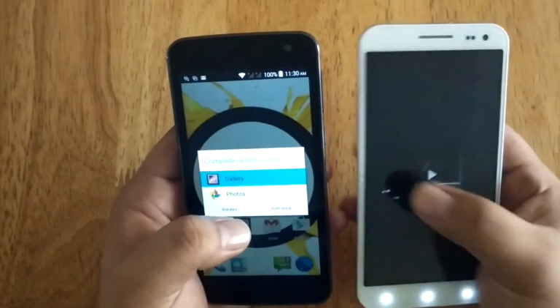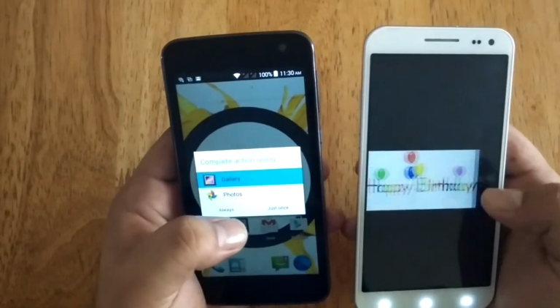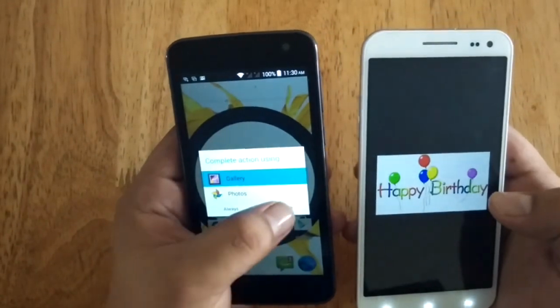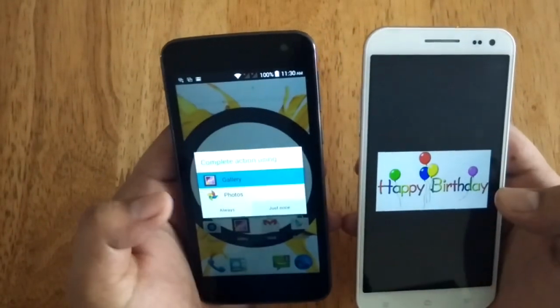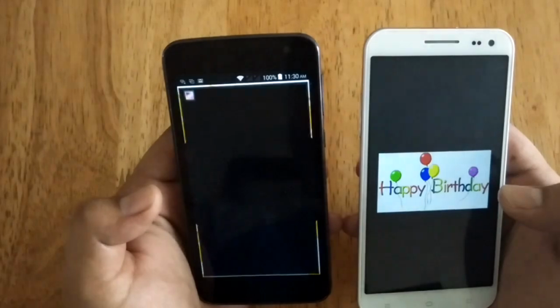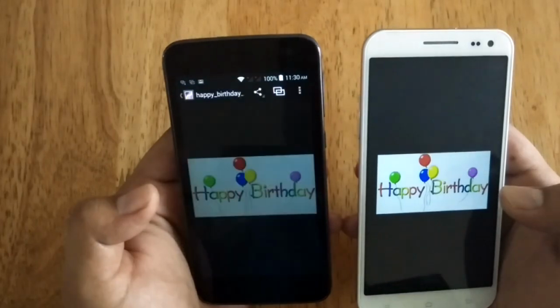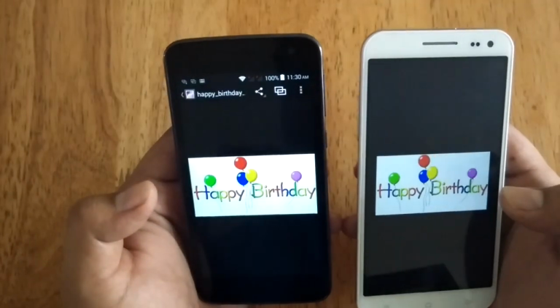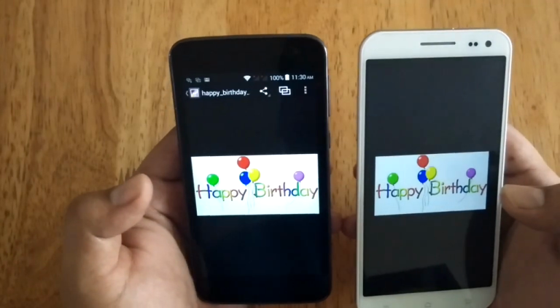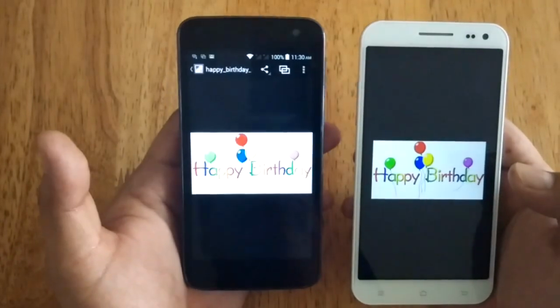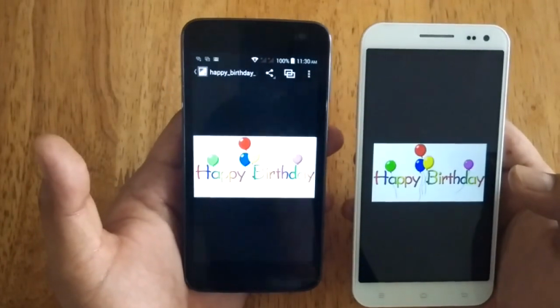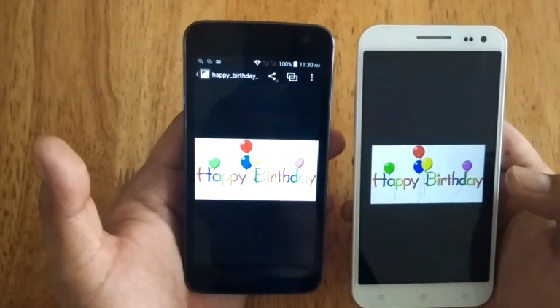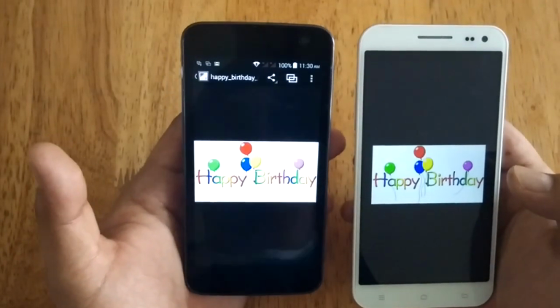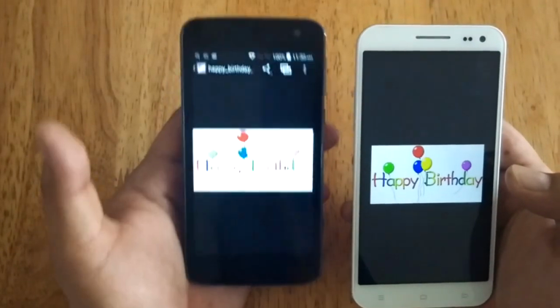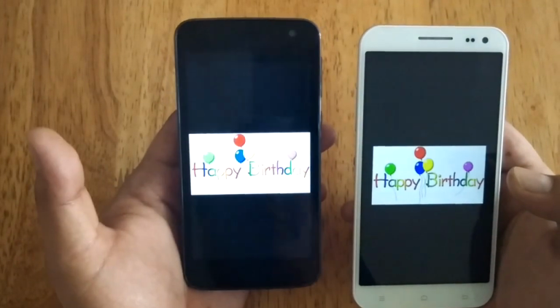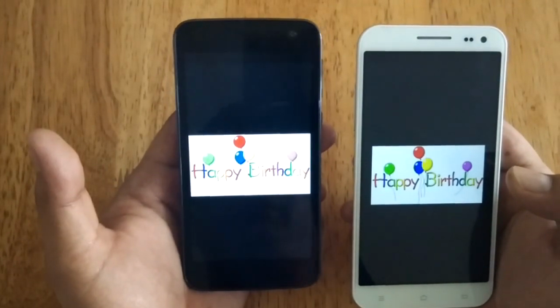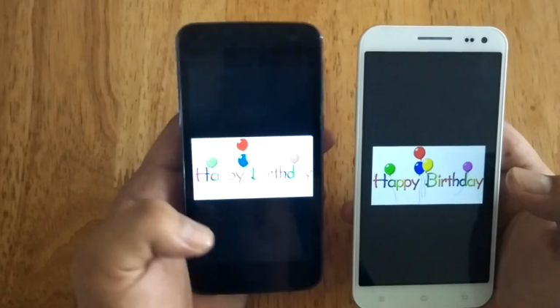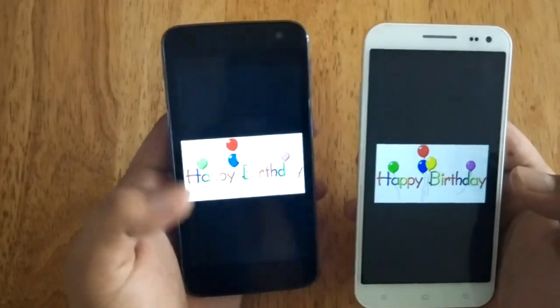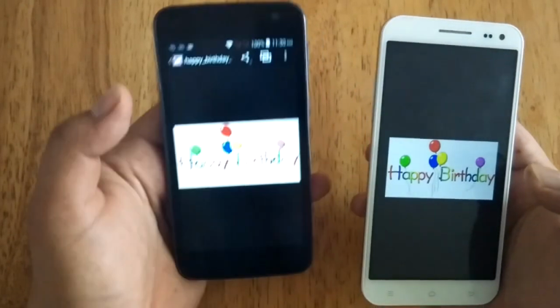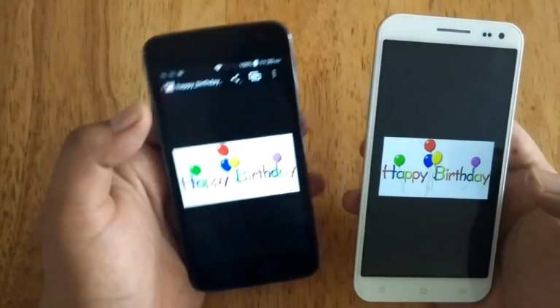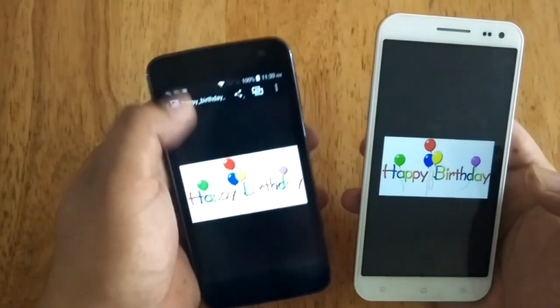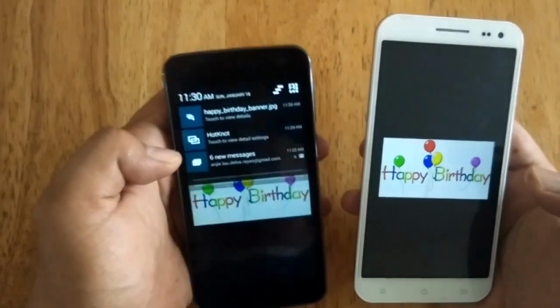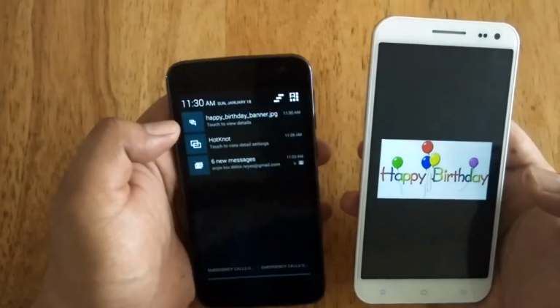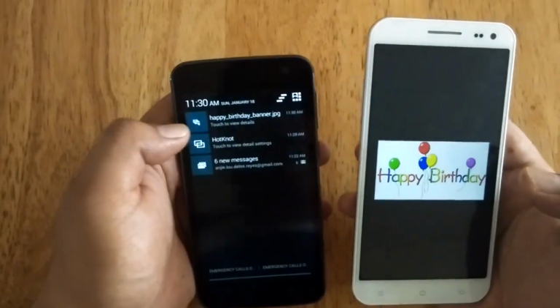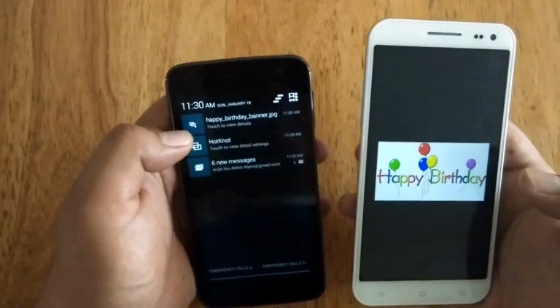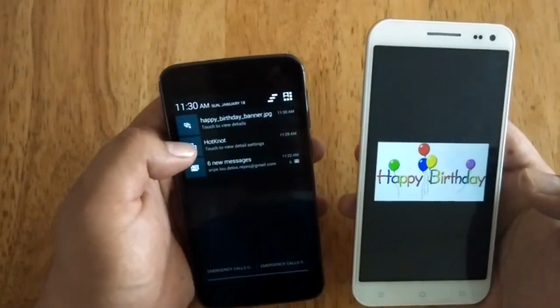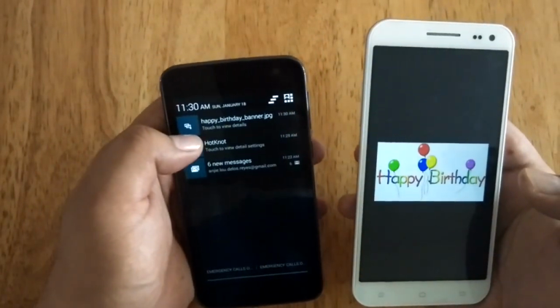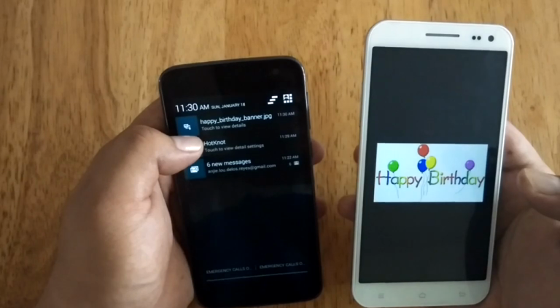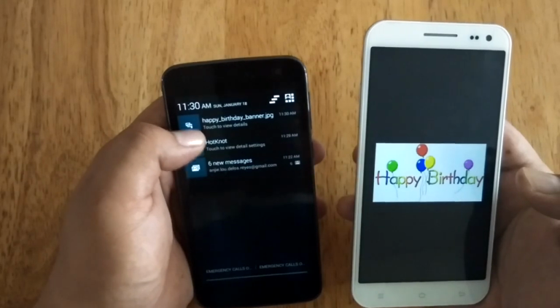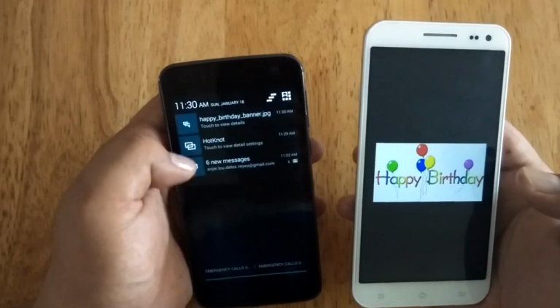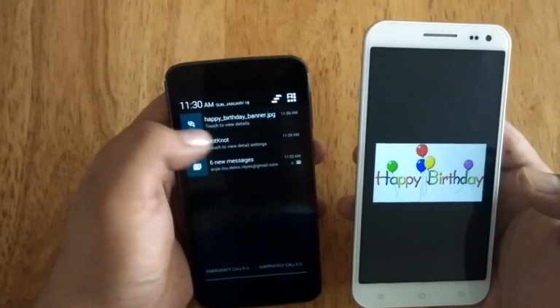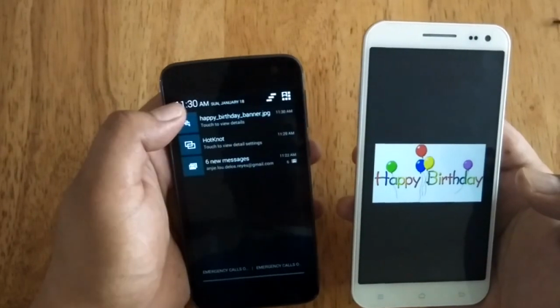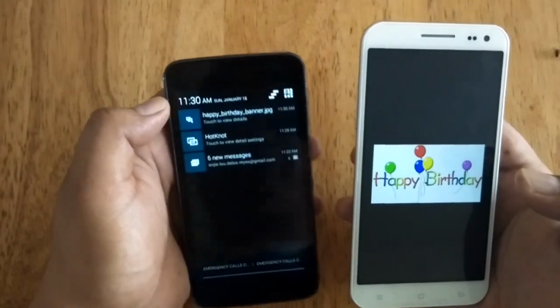Just to make sure, let's open Gallery, and as you can see, the picture has been transferred. As you can also see on the notification, it's really been transferred.